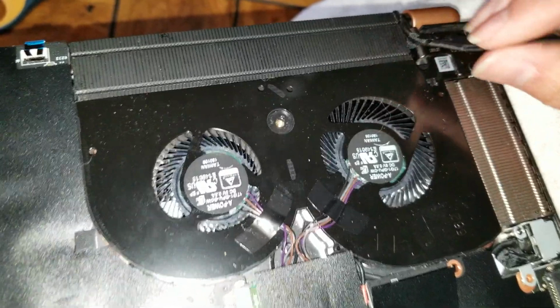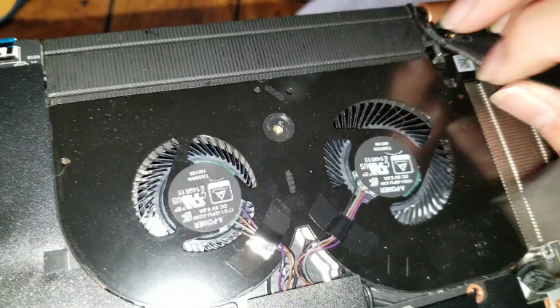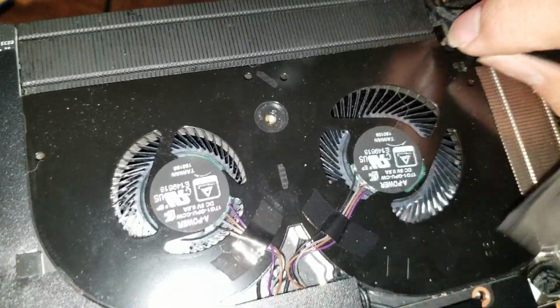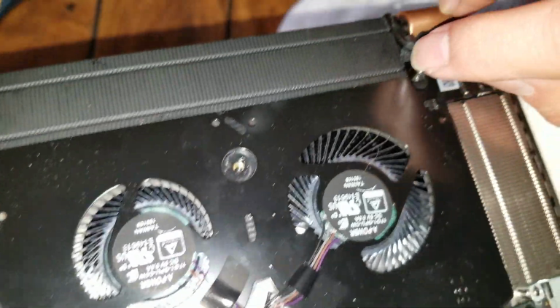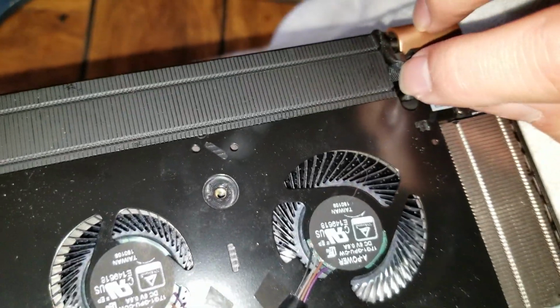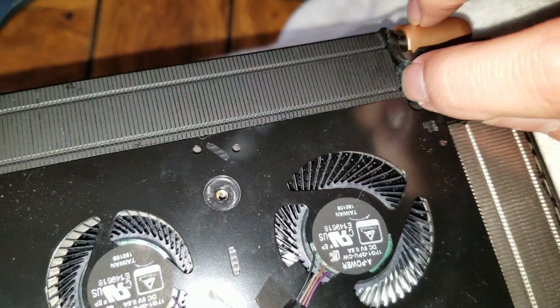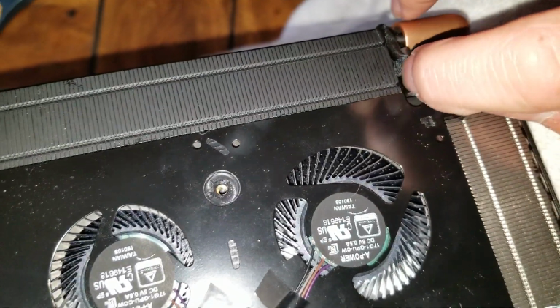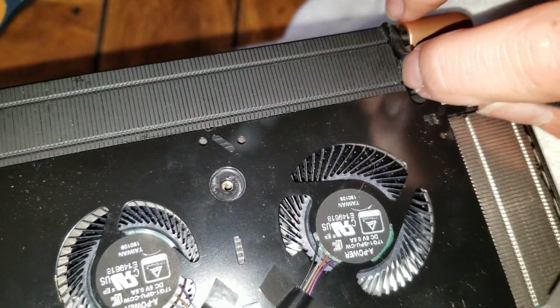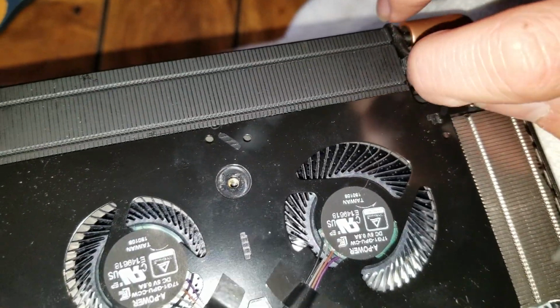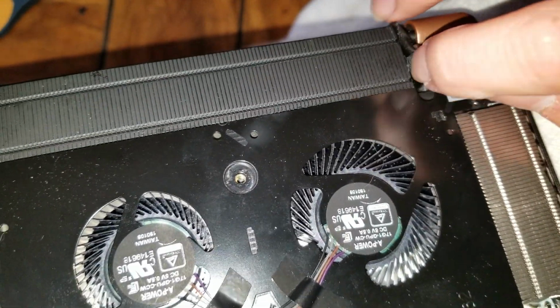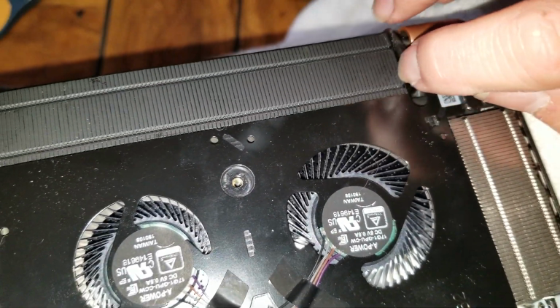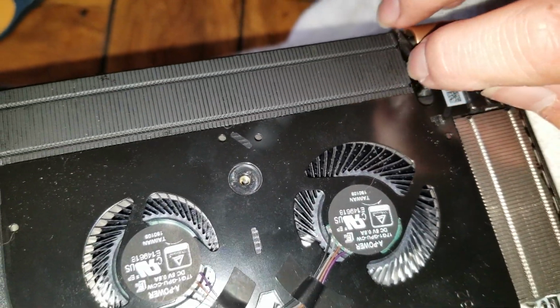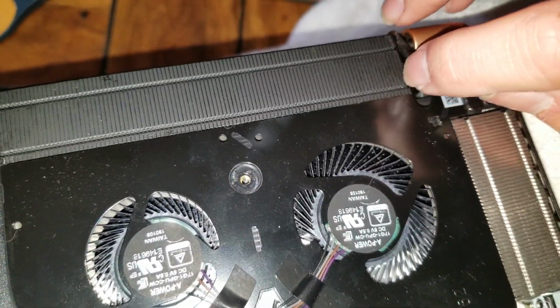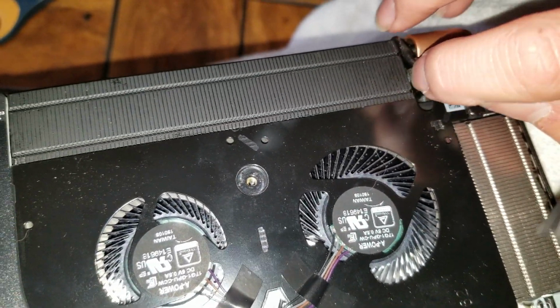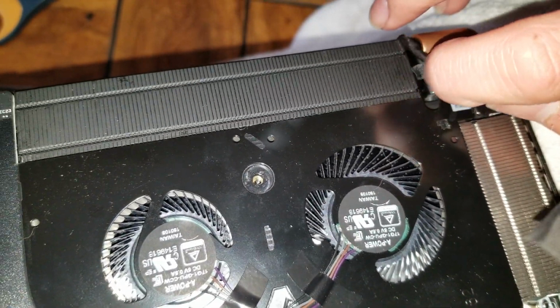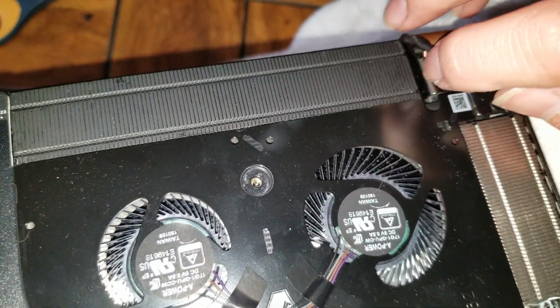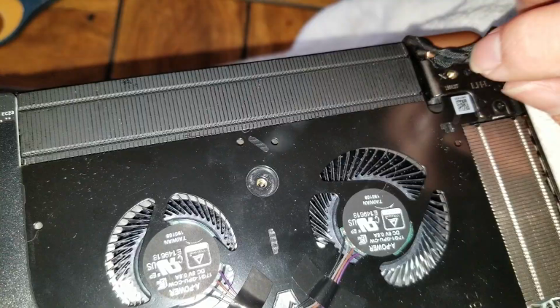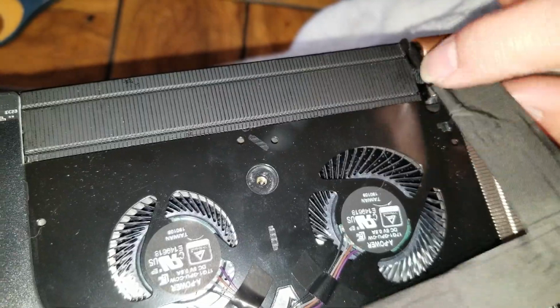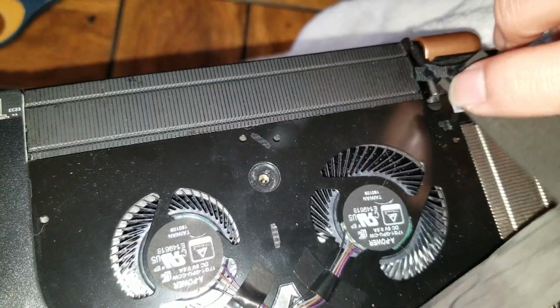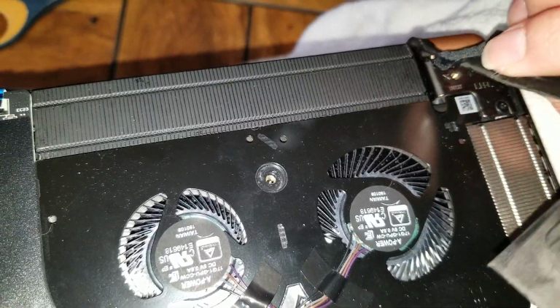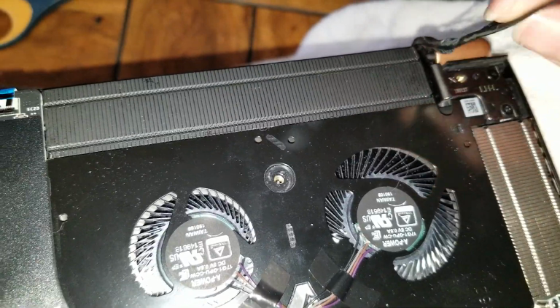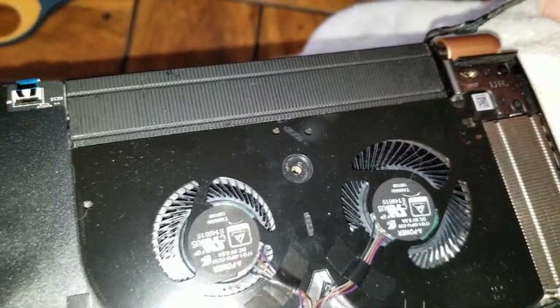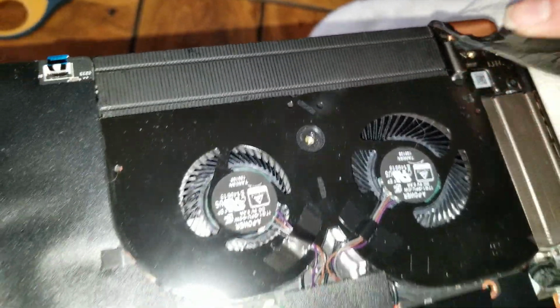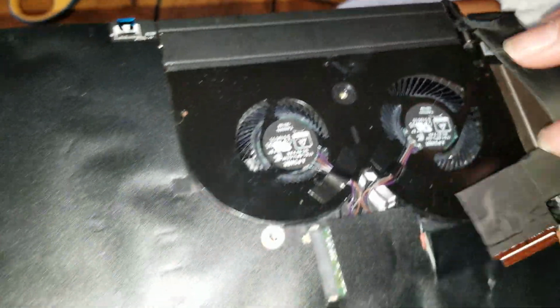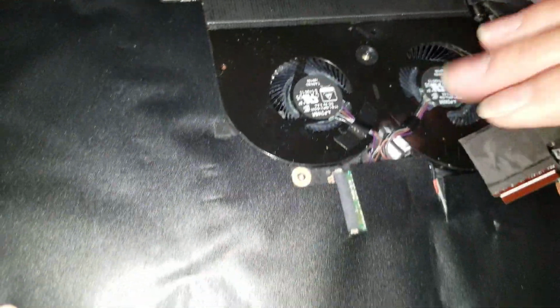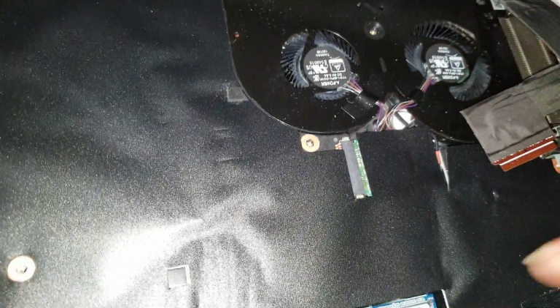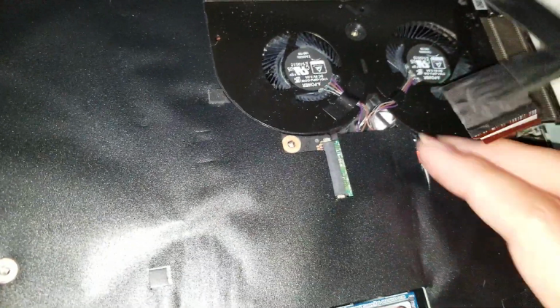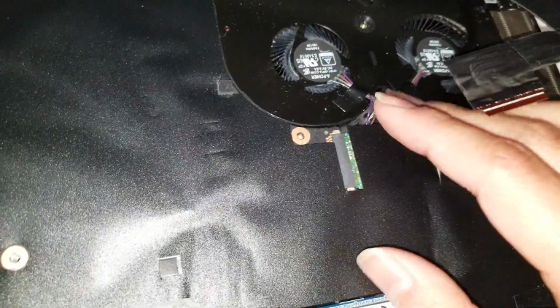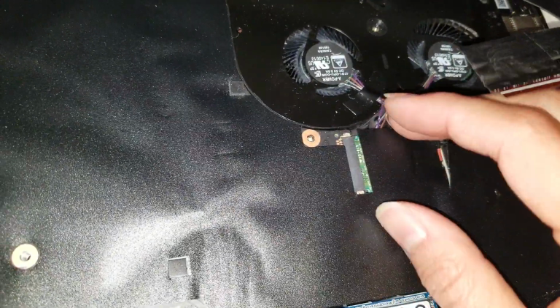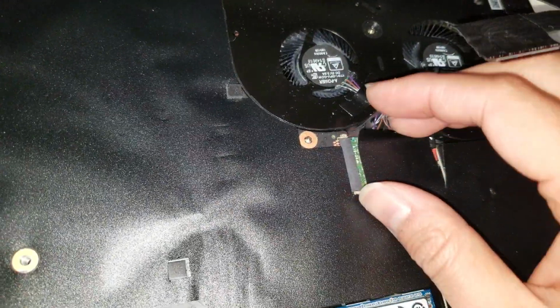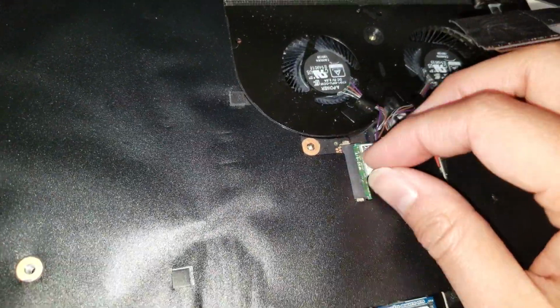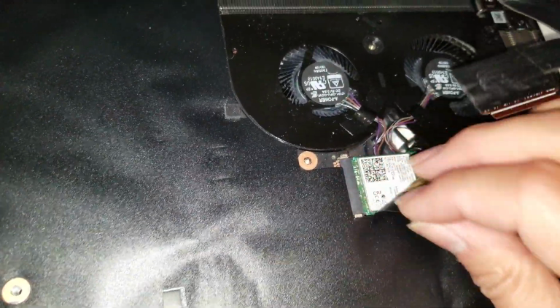This one will have a little tape stuck here, so just be aware when you're trying to pull it out. Remove it just like that. The fans don't need to be removed.